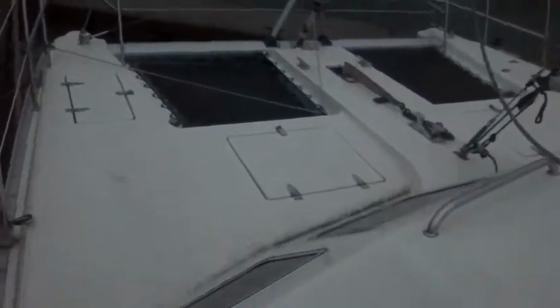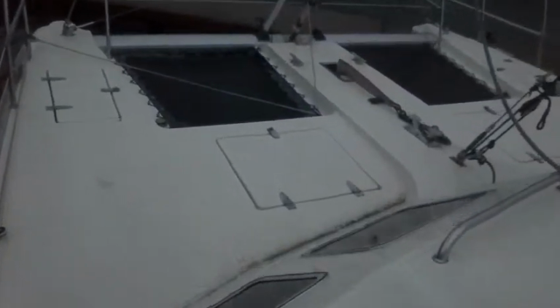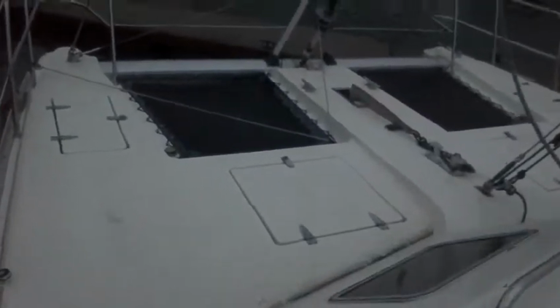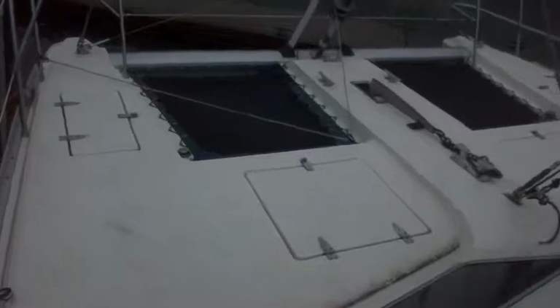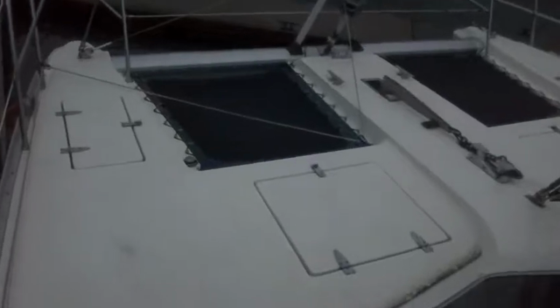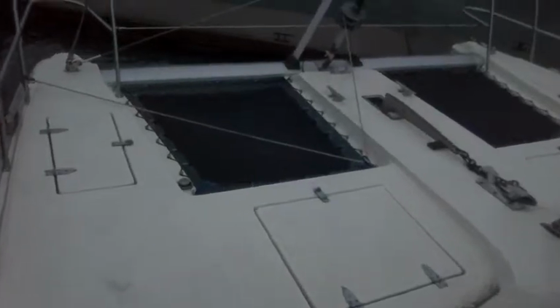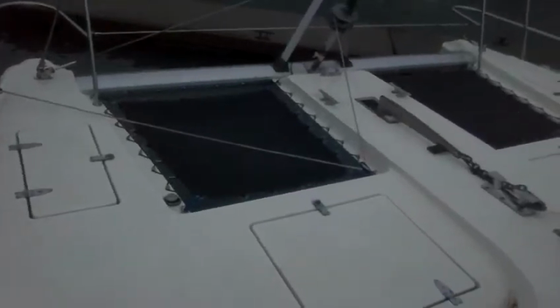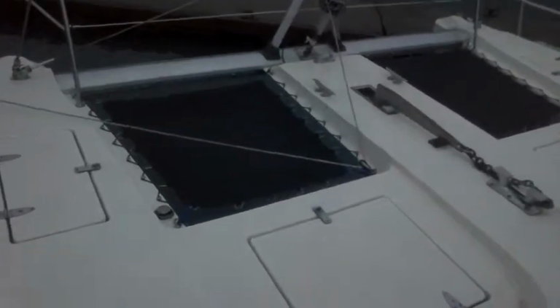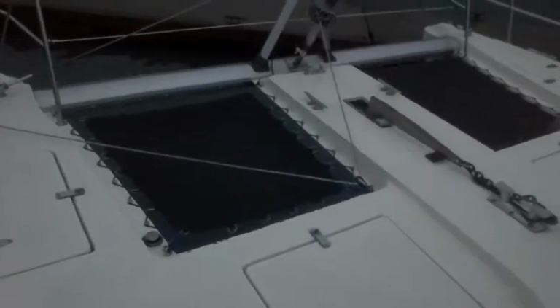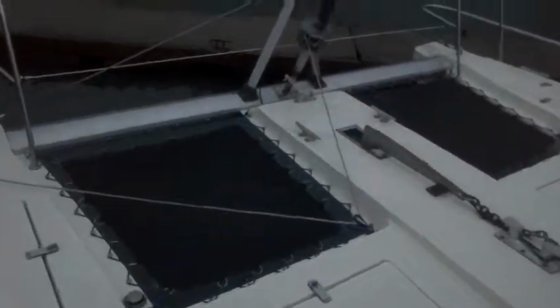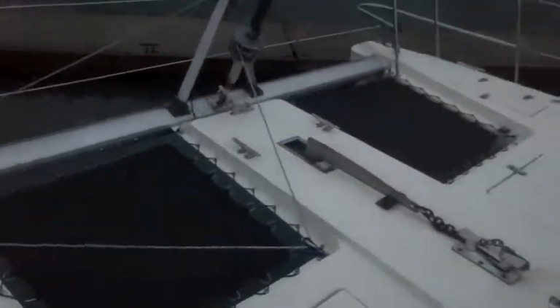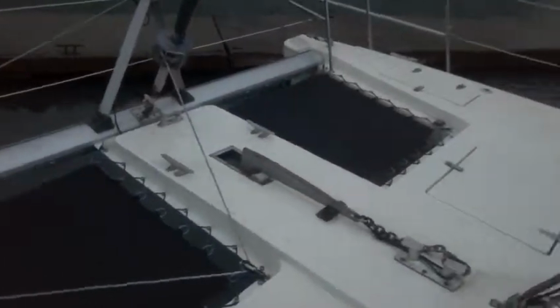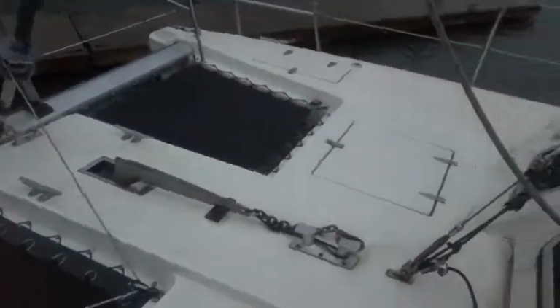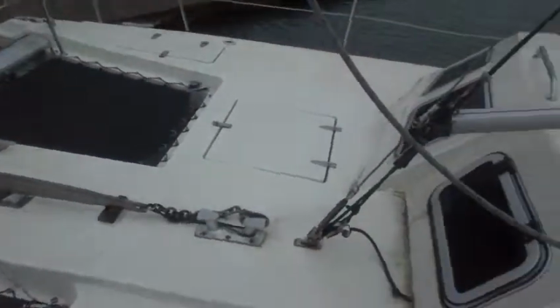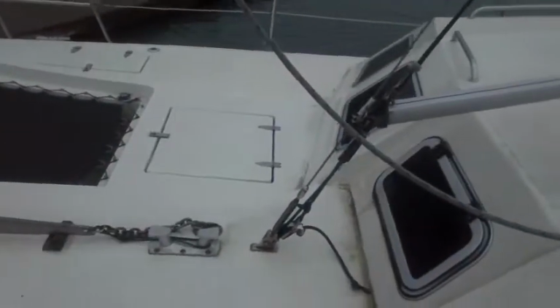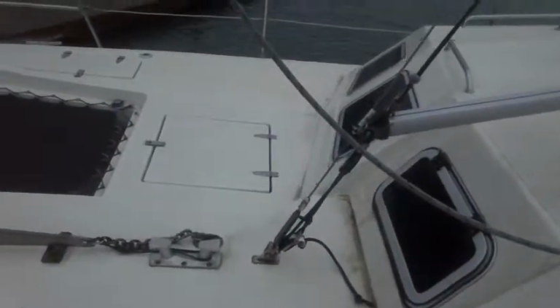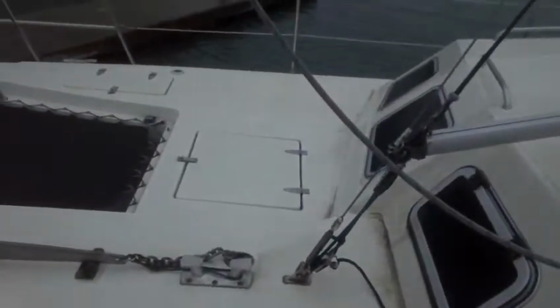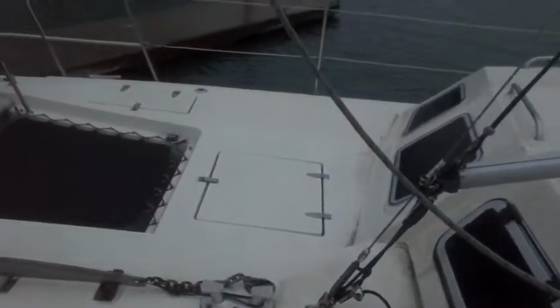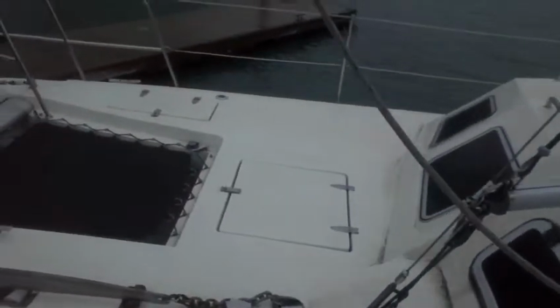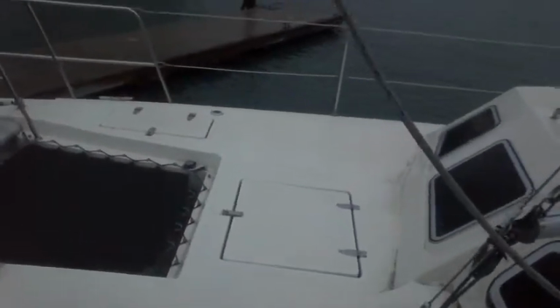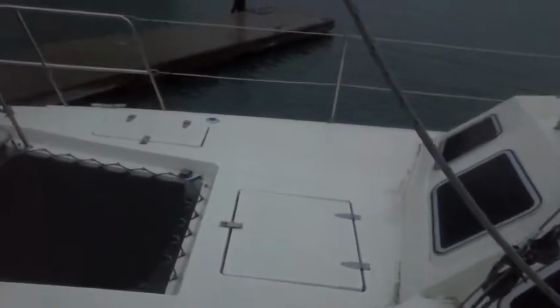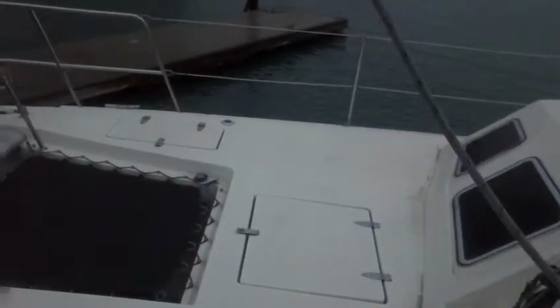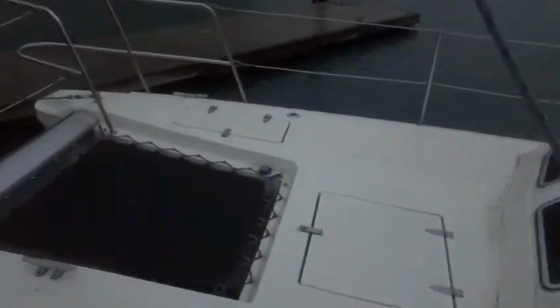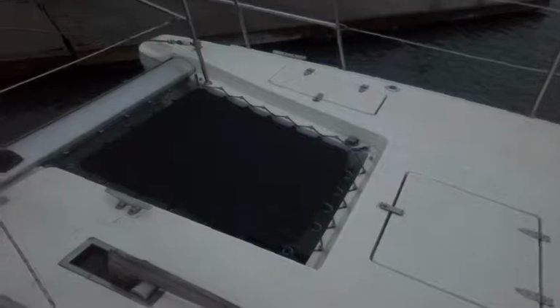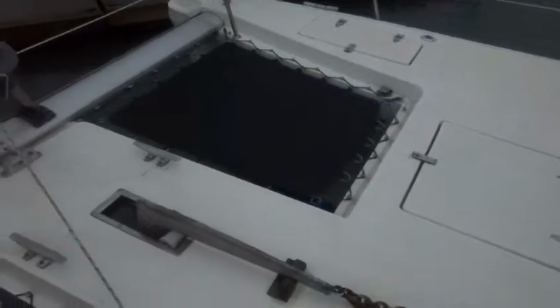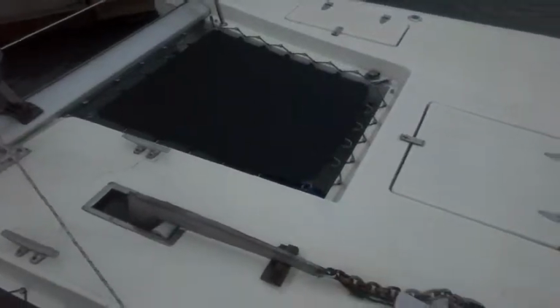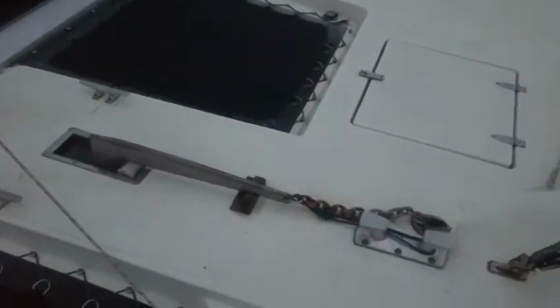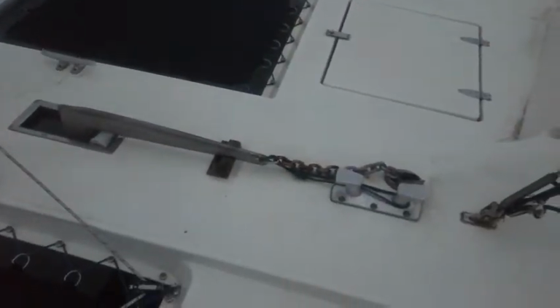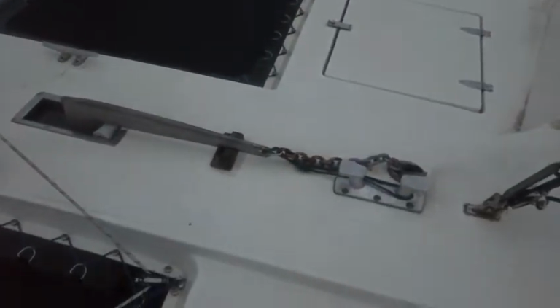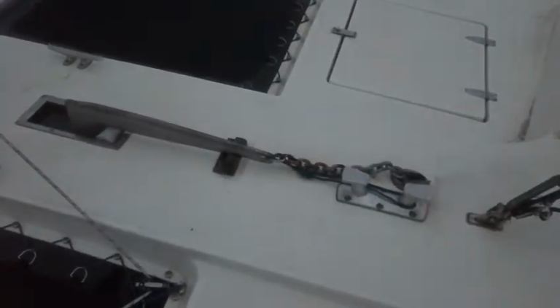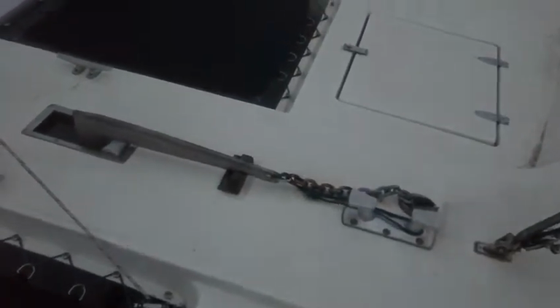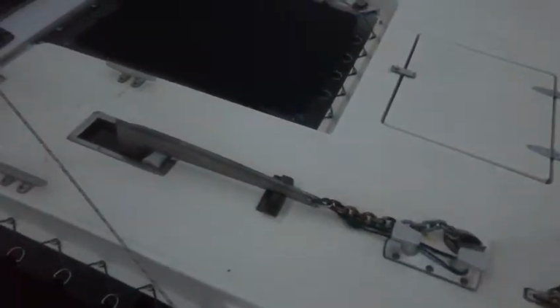Plenty of room on the foredeck, there's the trampolines, a couple of lockers there, and the fore arrangement.